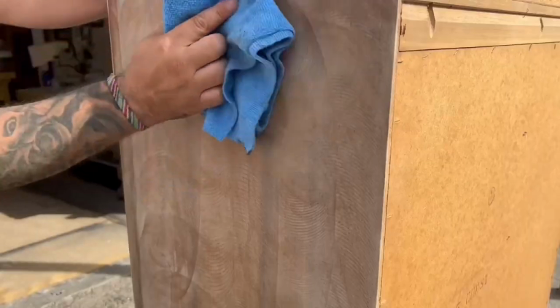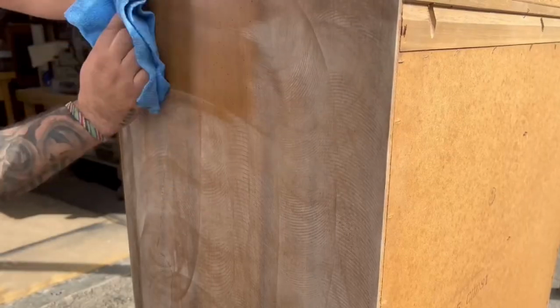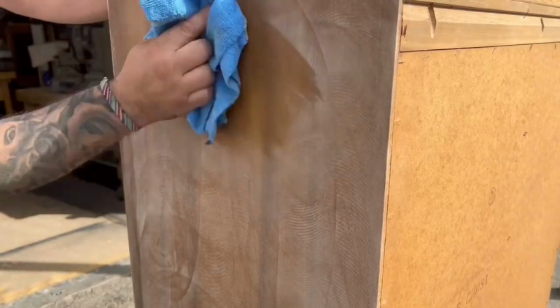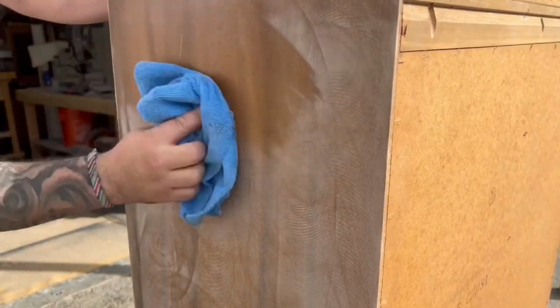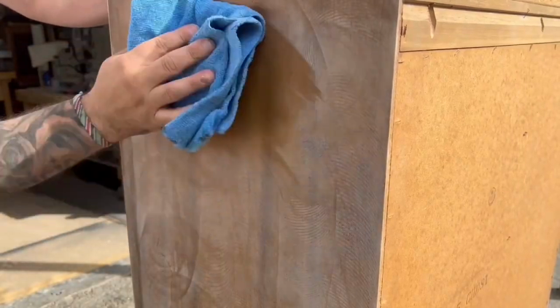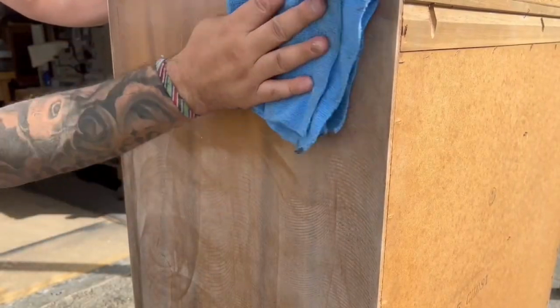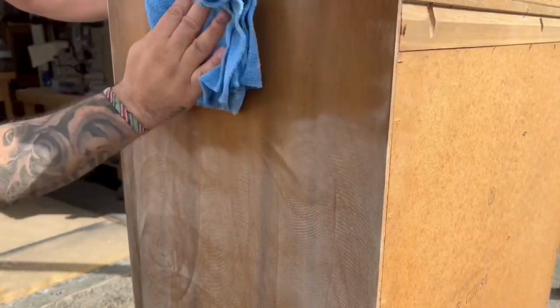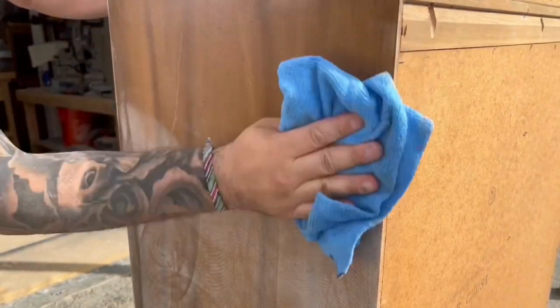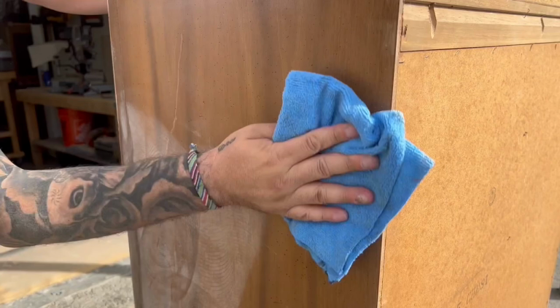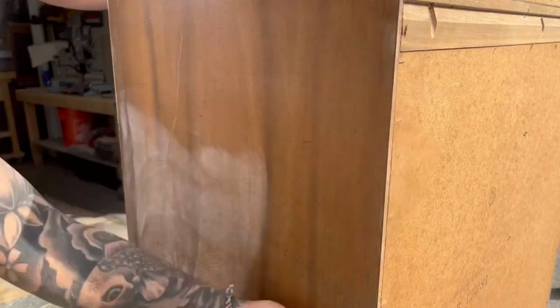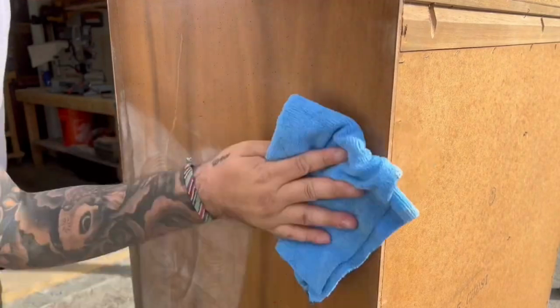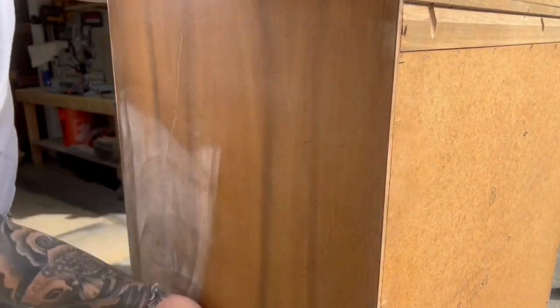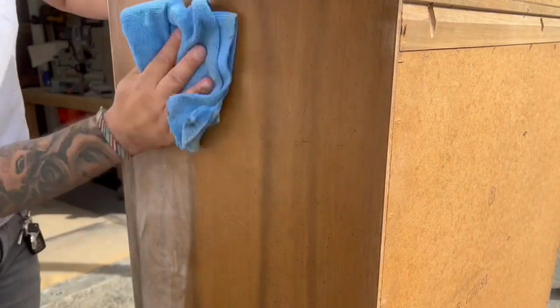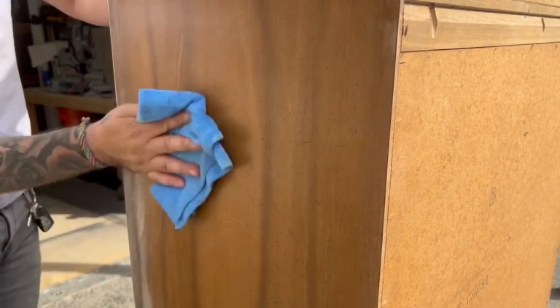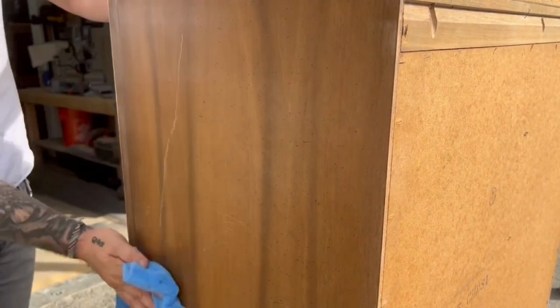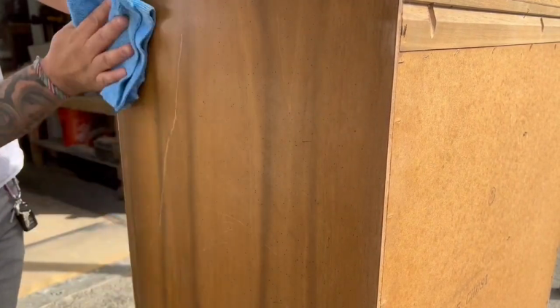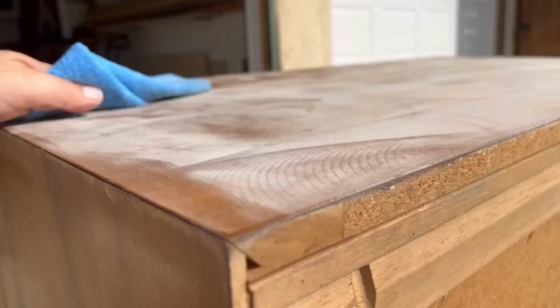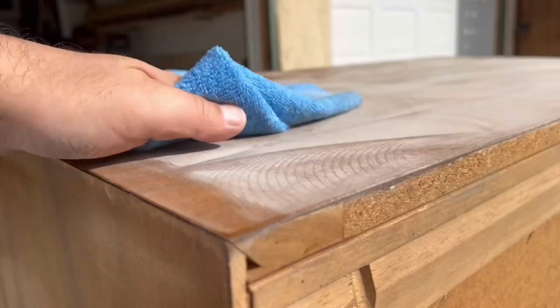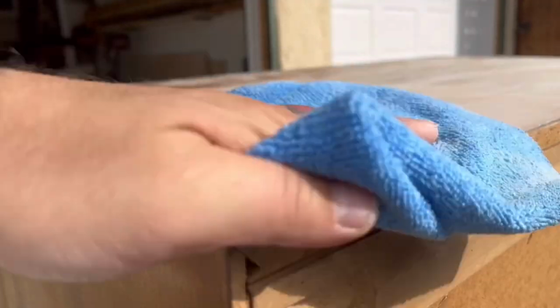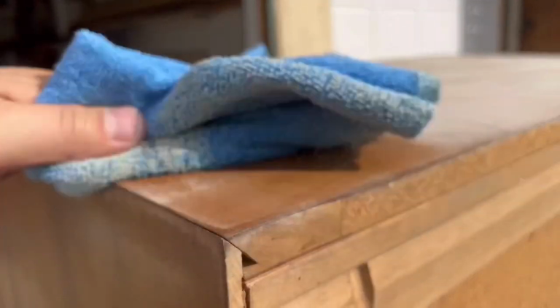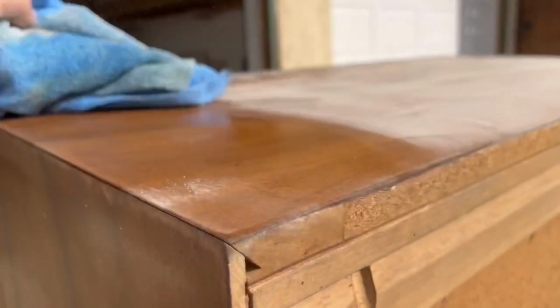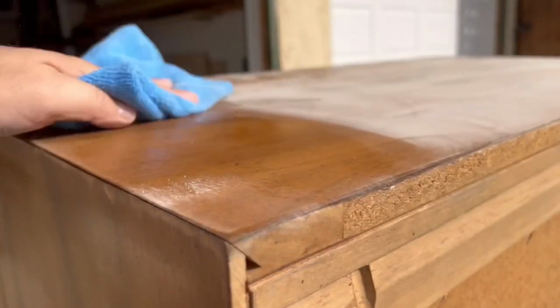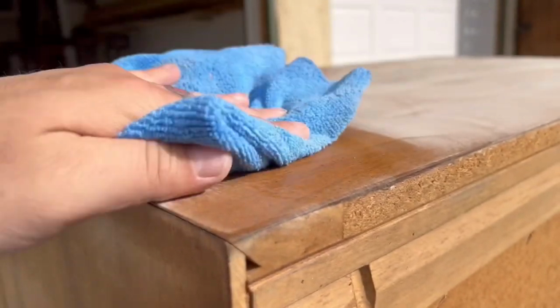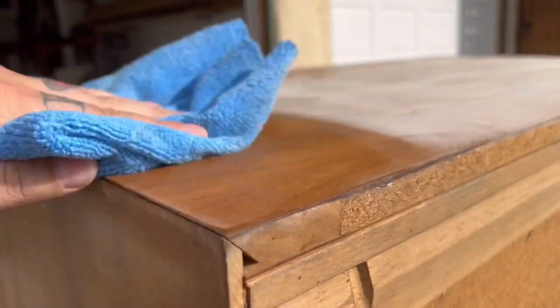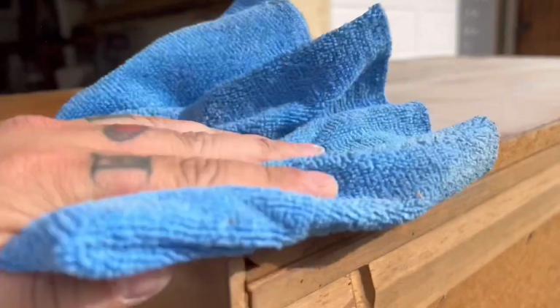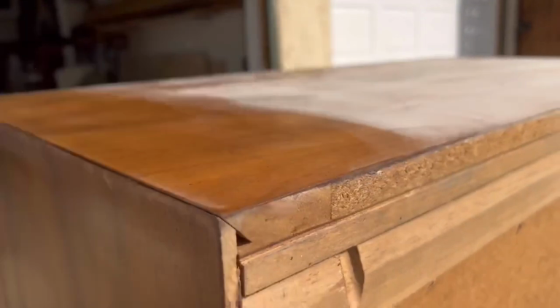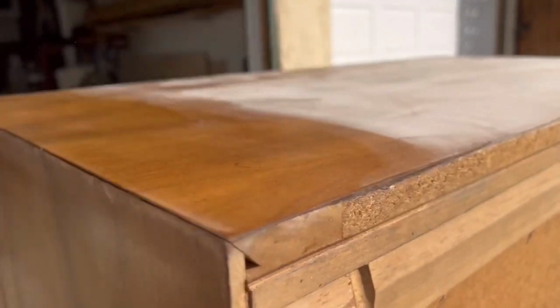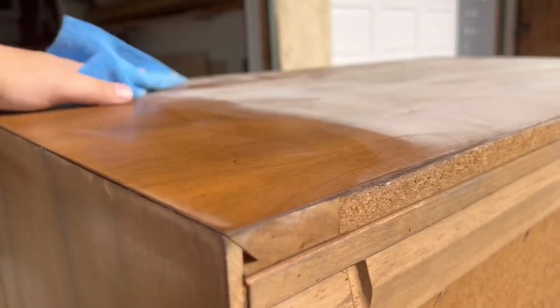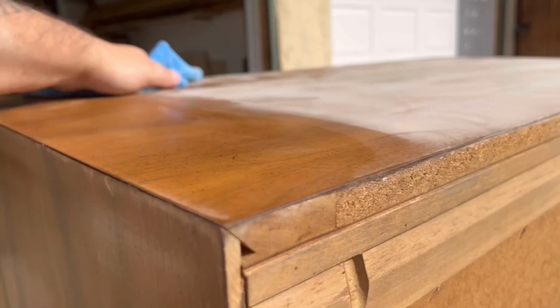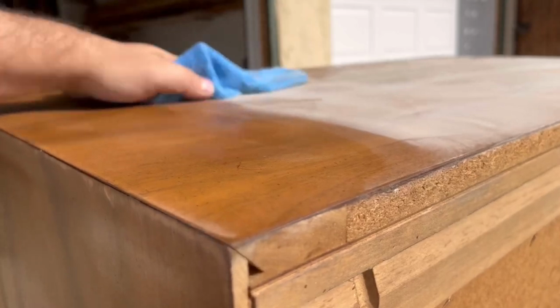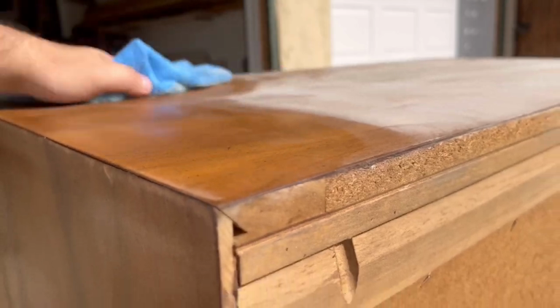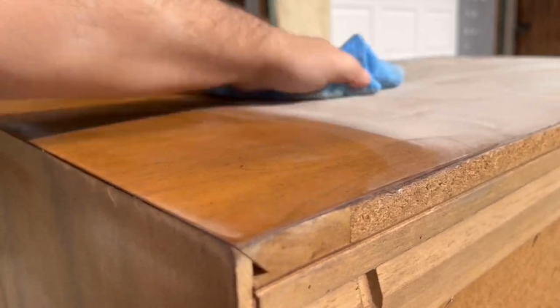It goes without saying but wiping your pieces down after sanding is very important so that you don't spray over all that dust — the paint probably won't stick very well if you skip this step.